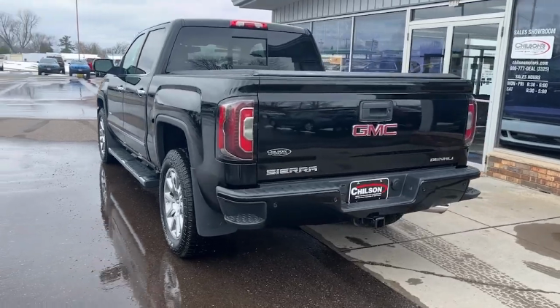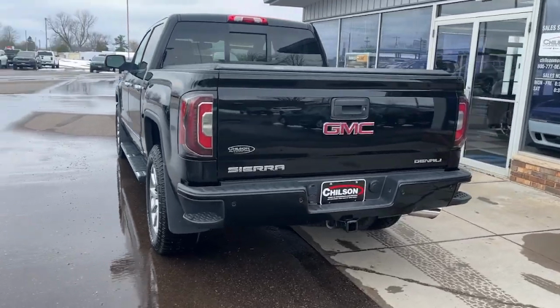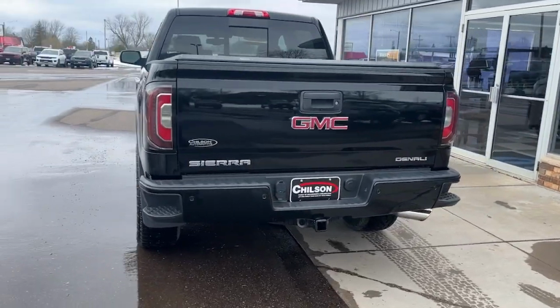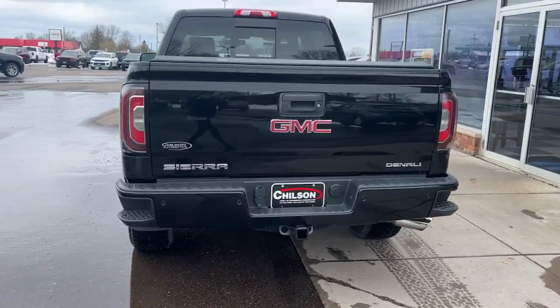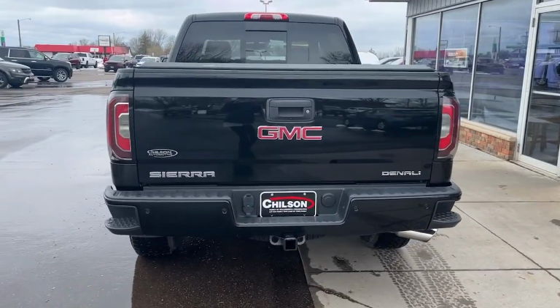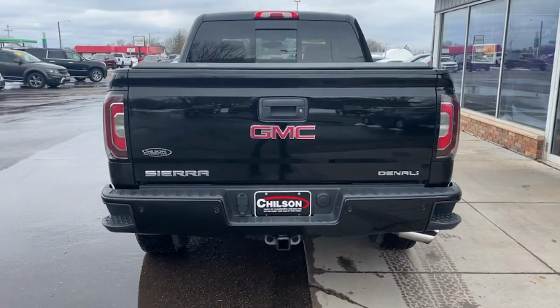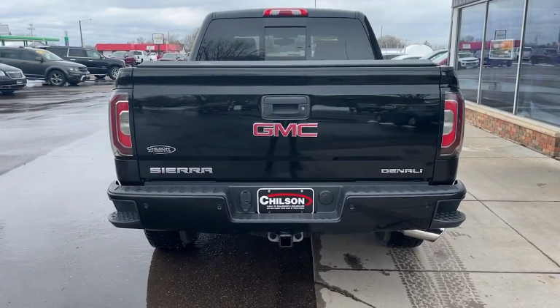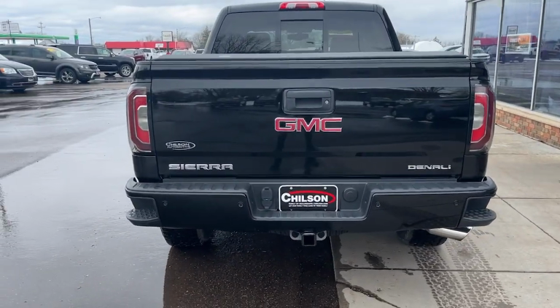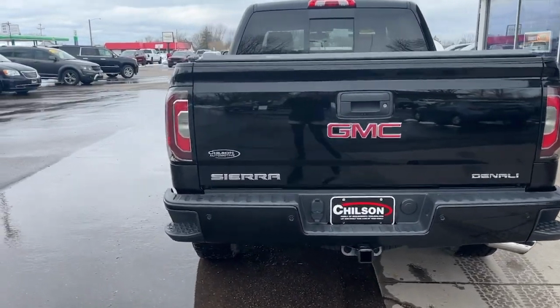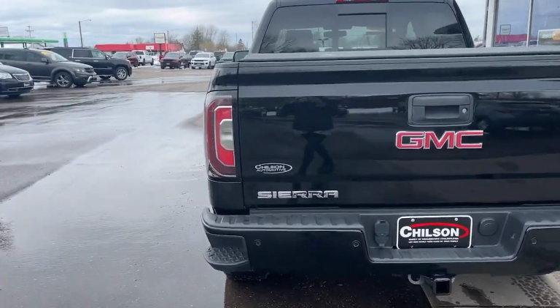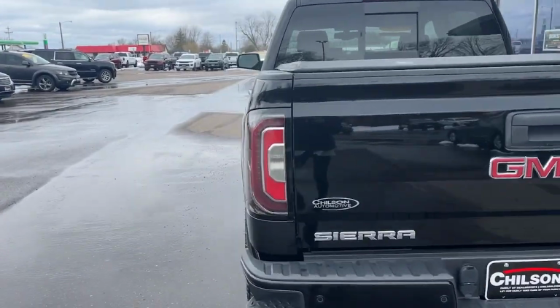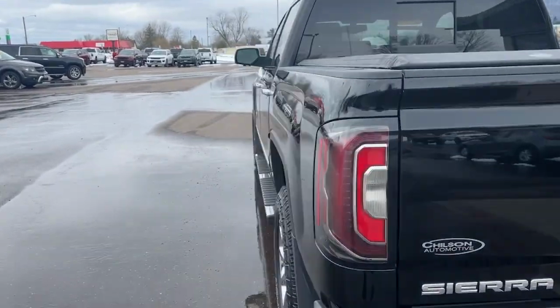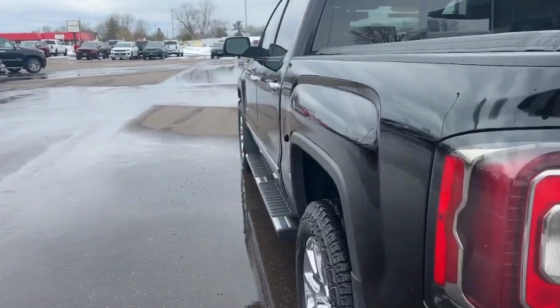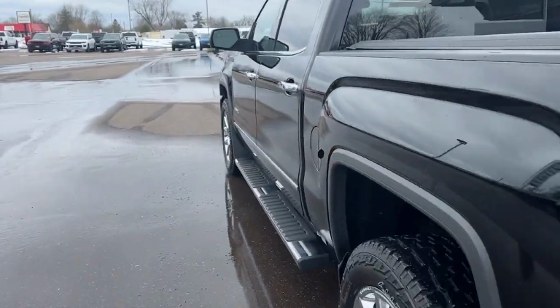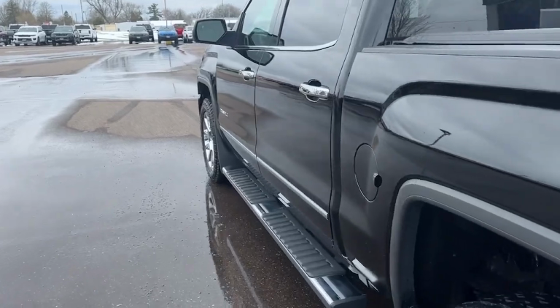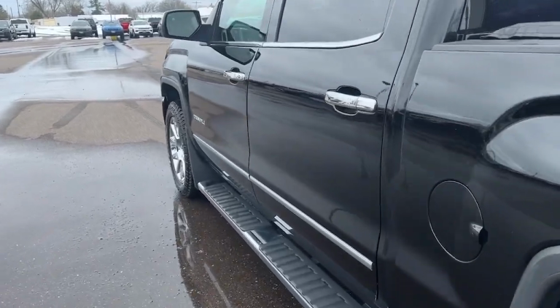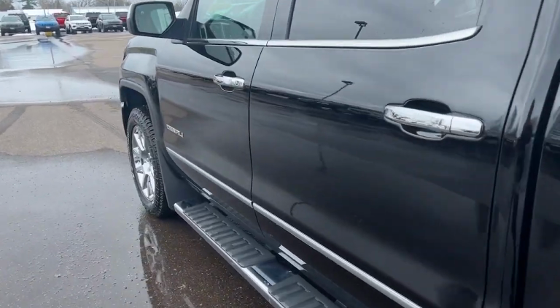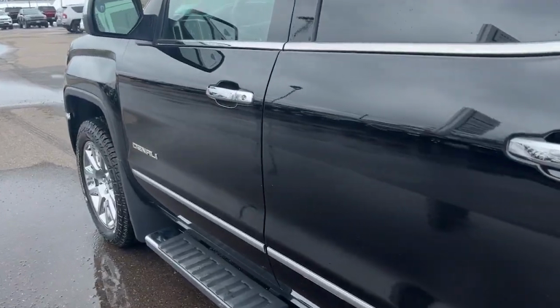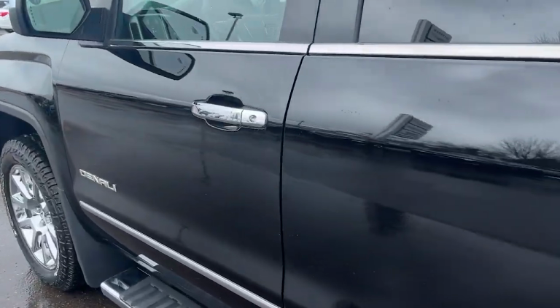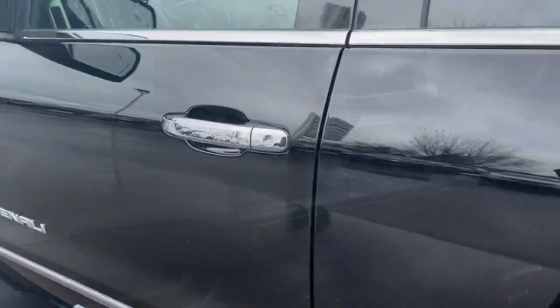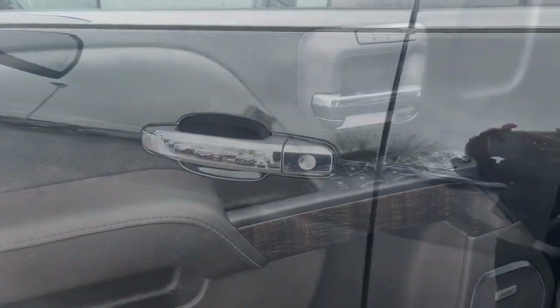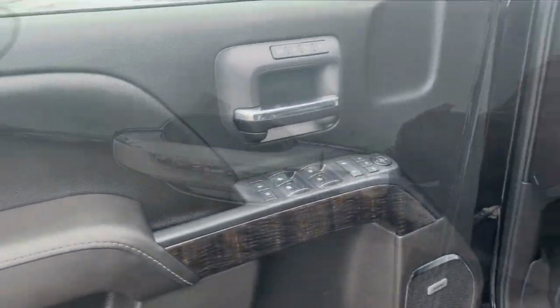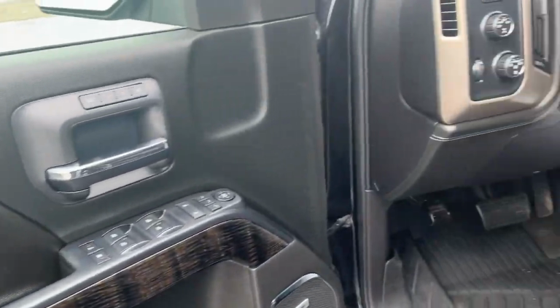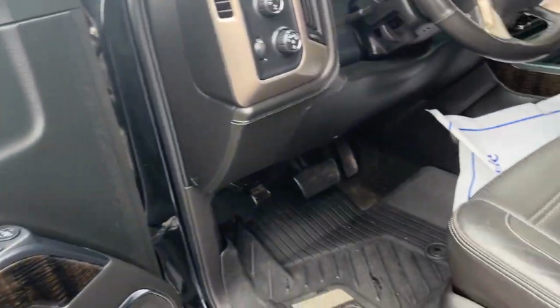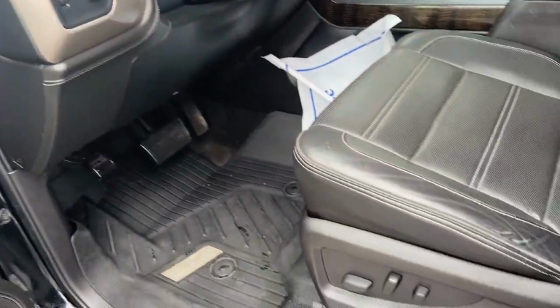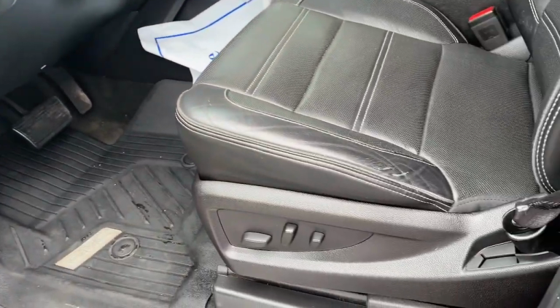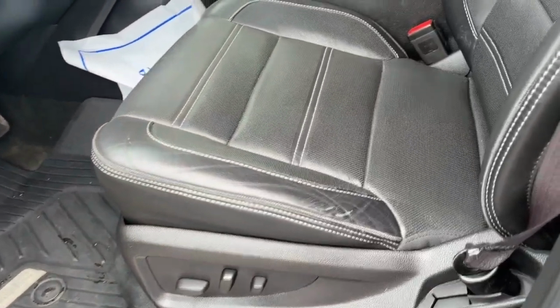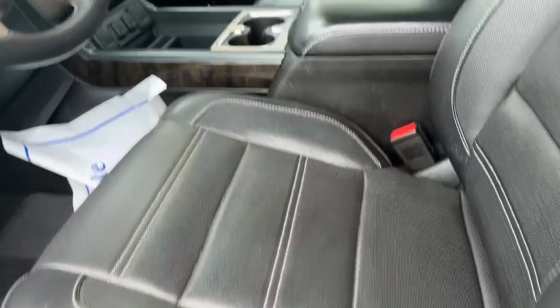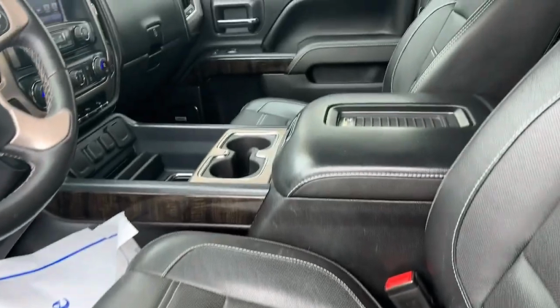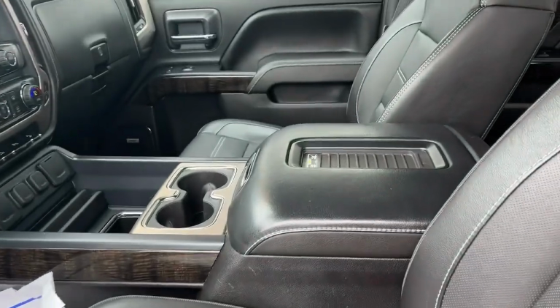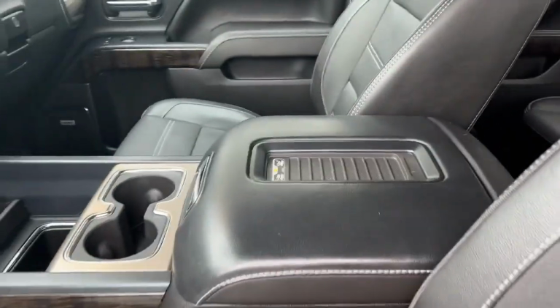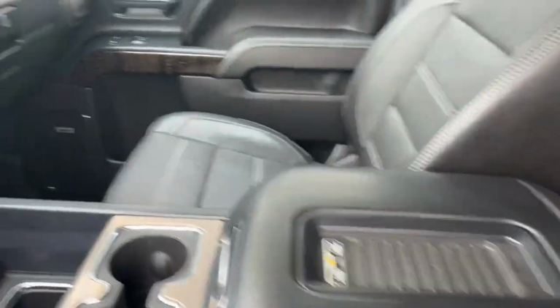The full-size pickup available with a range of powertrains and options designed to prioritize the capabilities you've been looking for. Feel confident about taking on every project in this rugged Sierra.